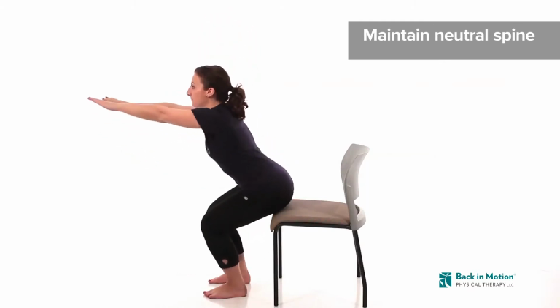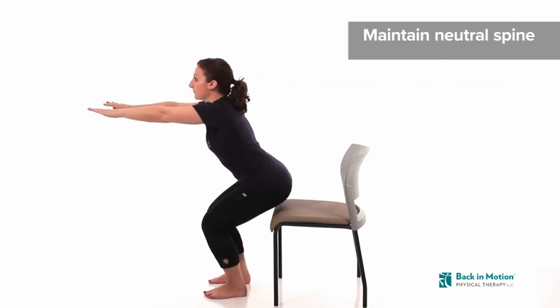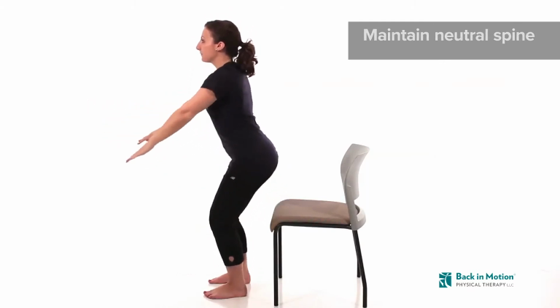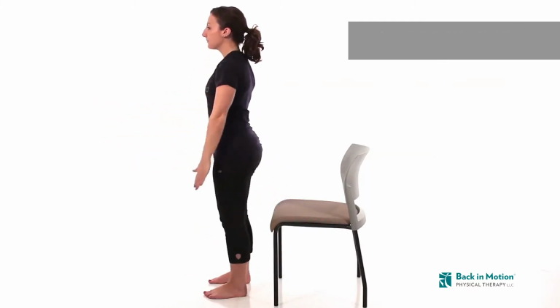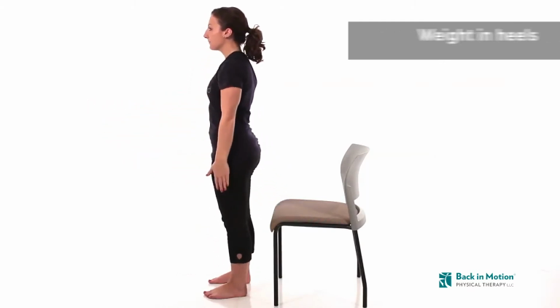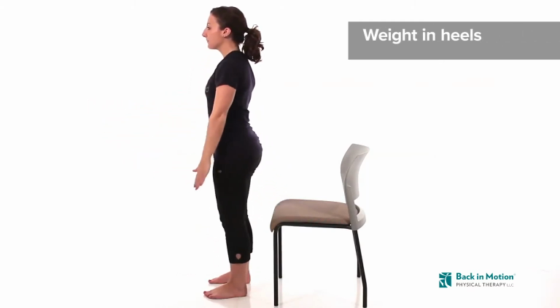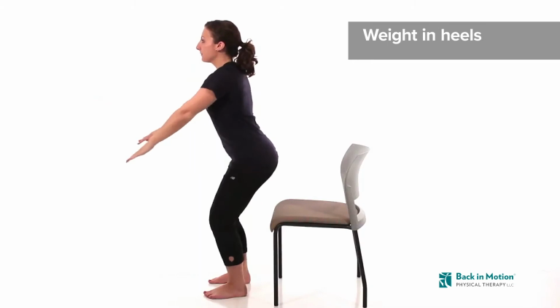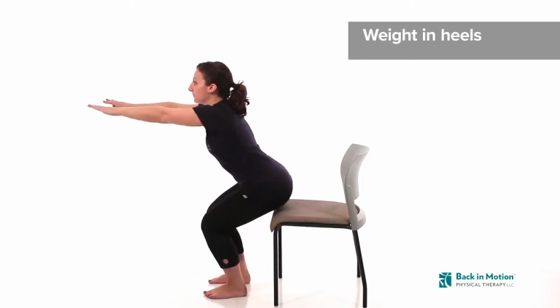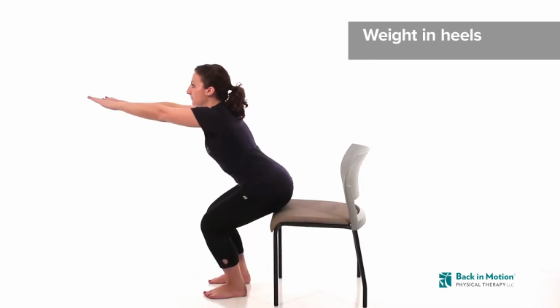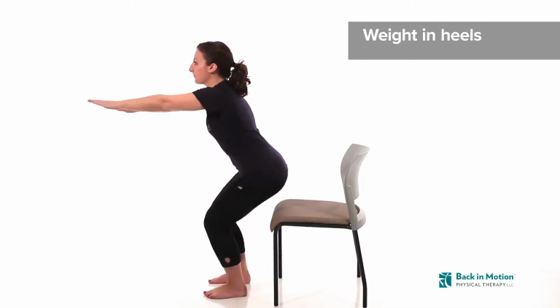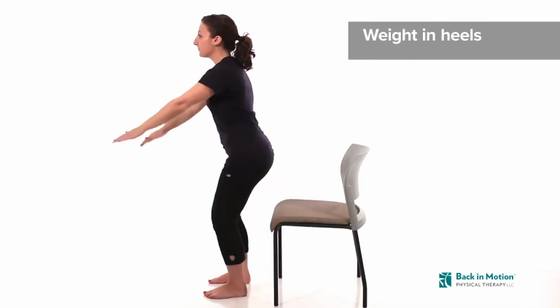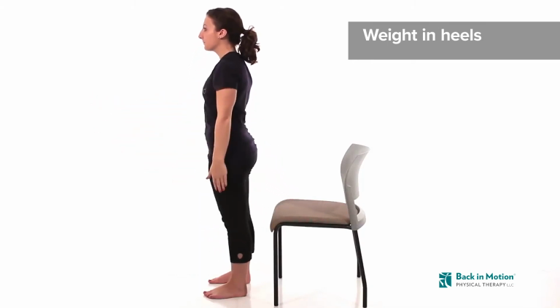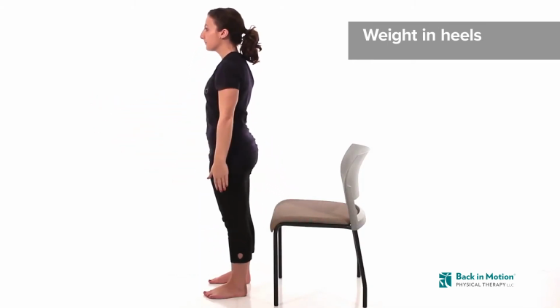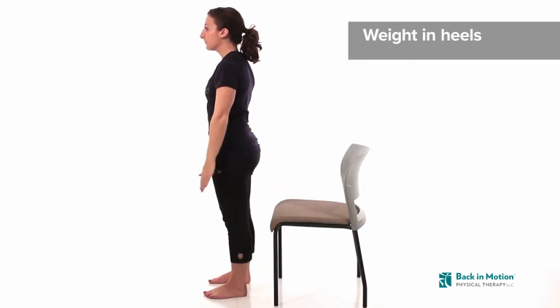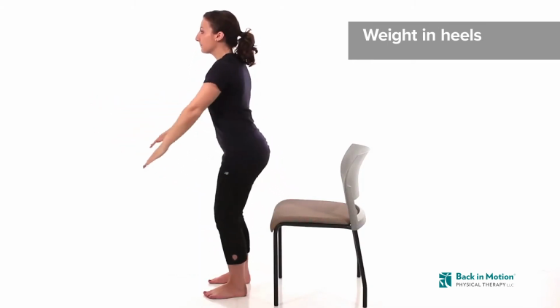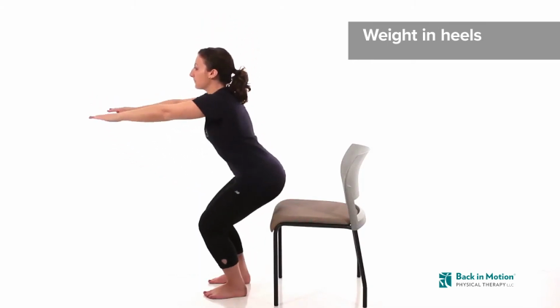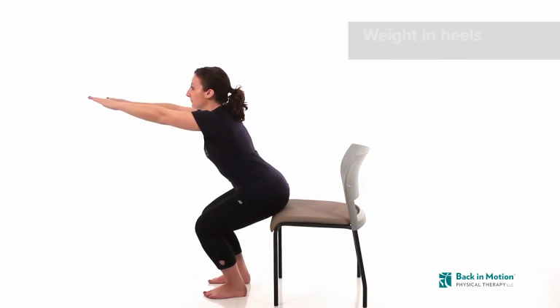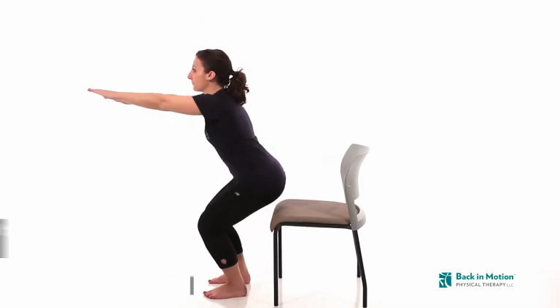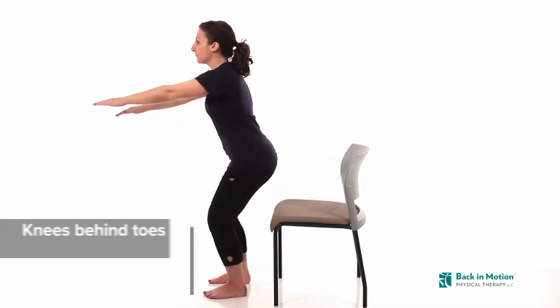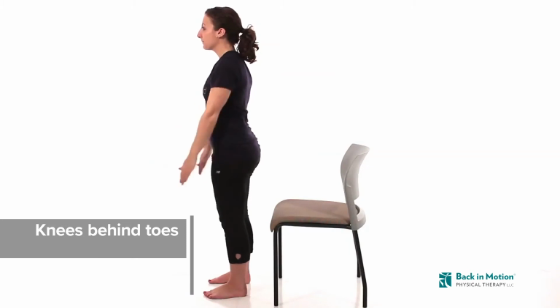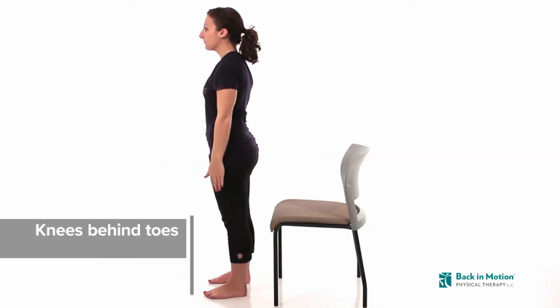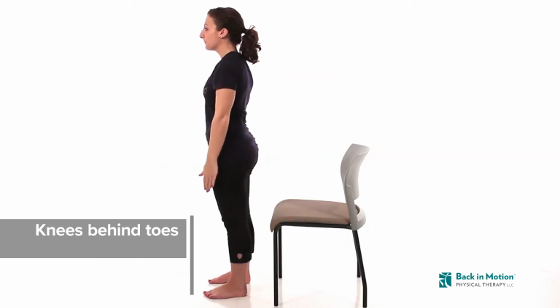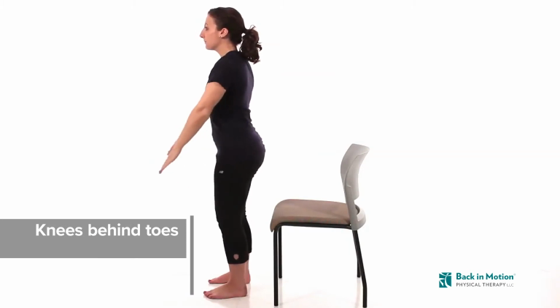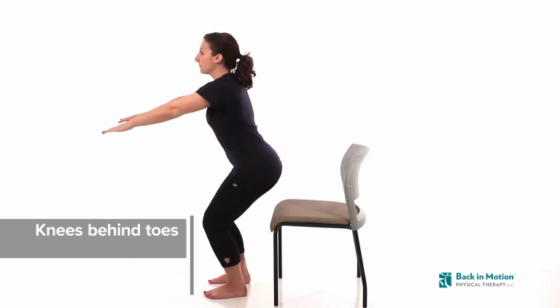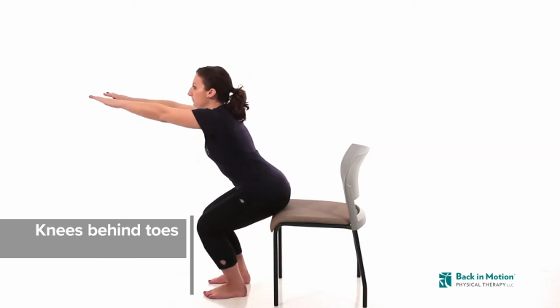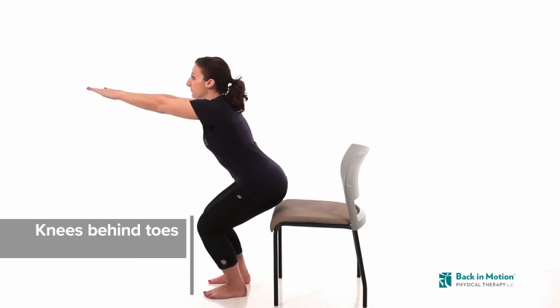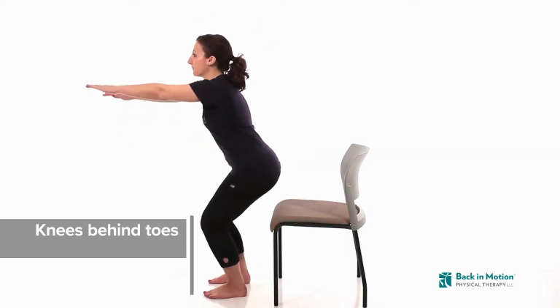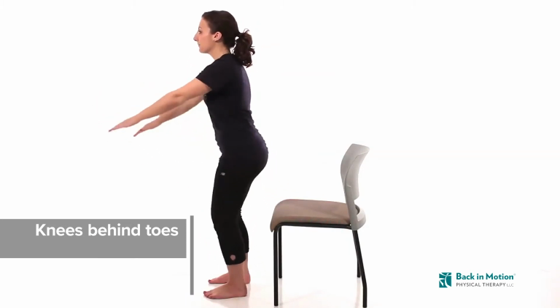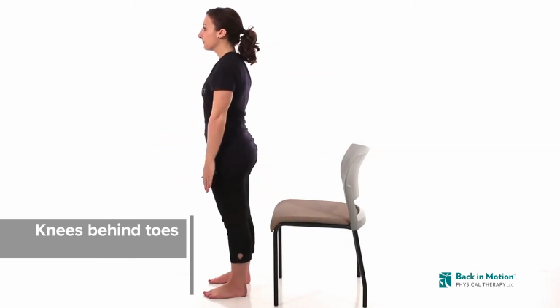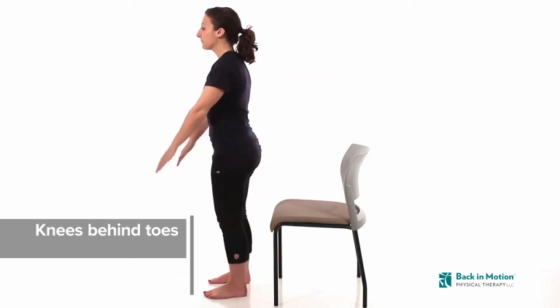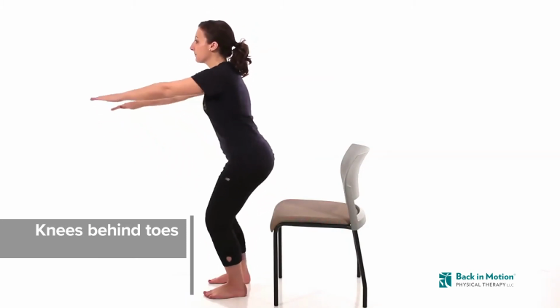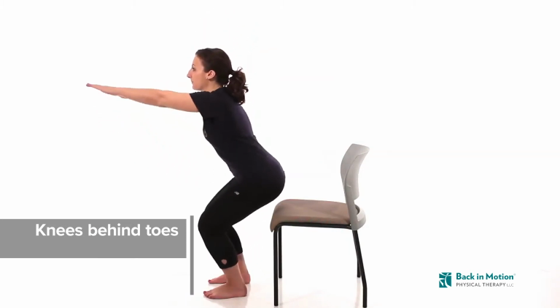Sit your bottom back, keeping most of your weight in your heels as you bend at your knees and hip with control. Do not let your knees move beyond your toes by trying to keep your lower legs as vertical as possible.